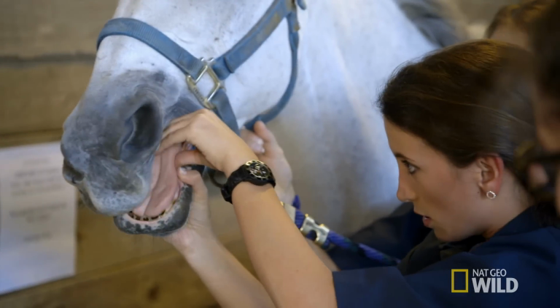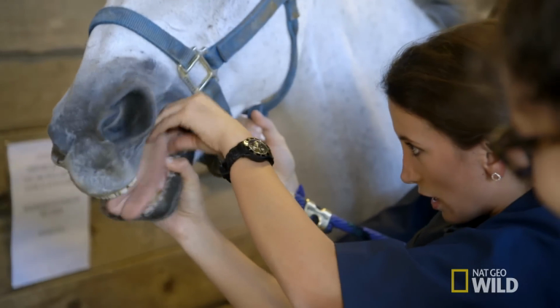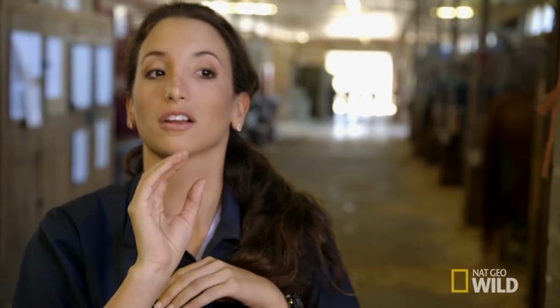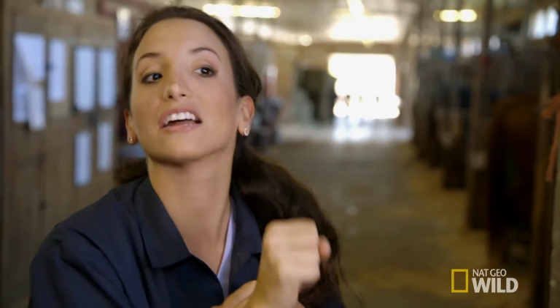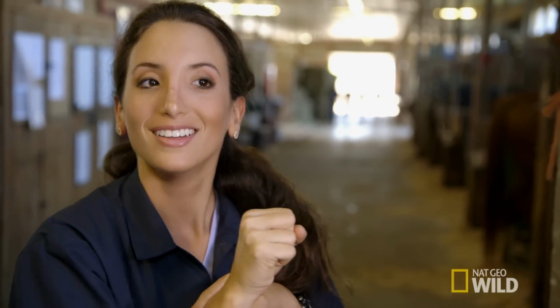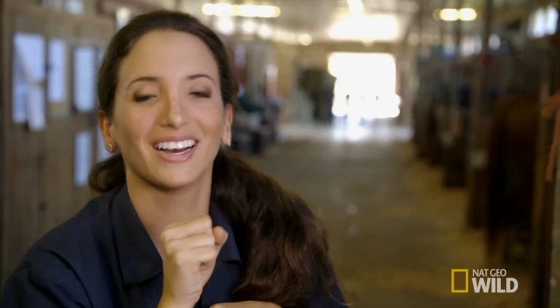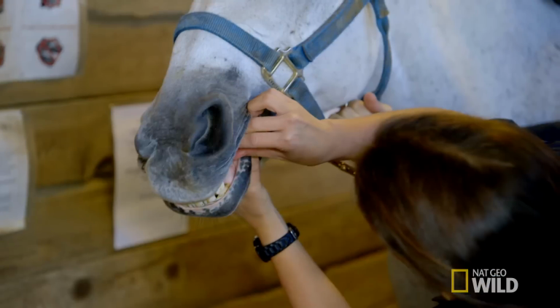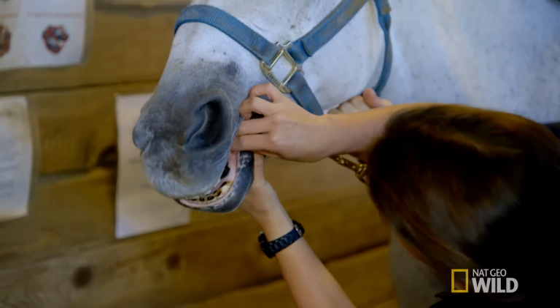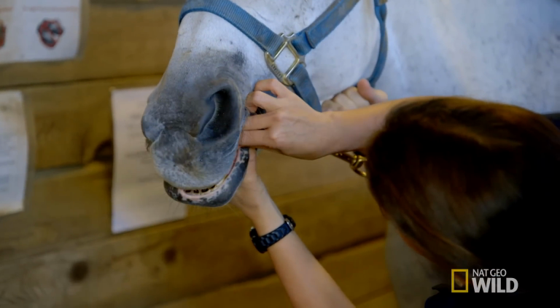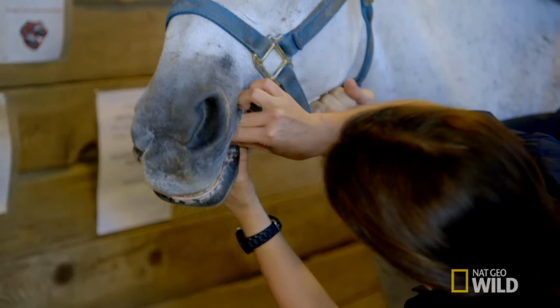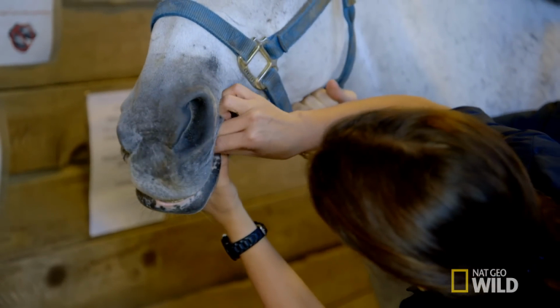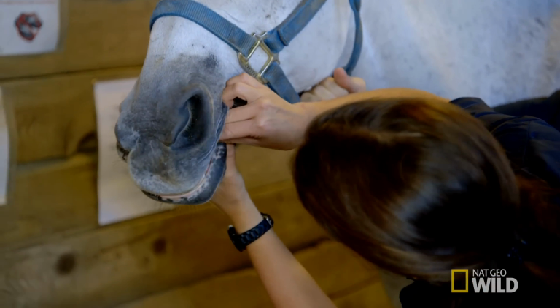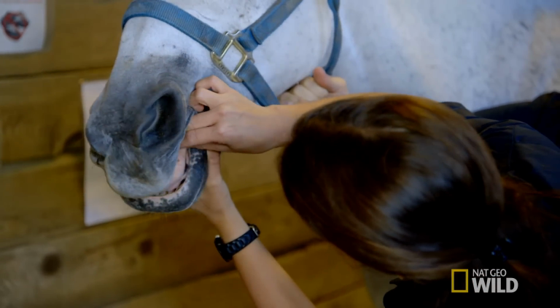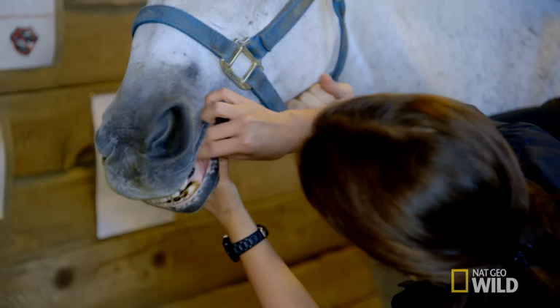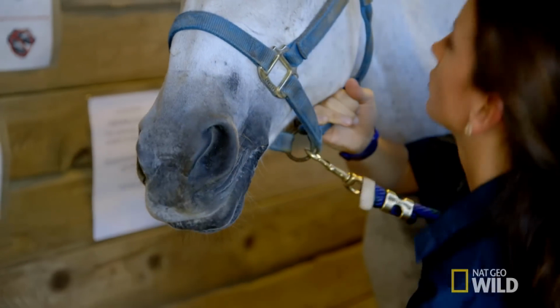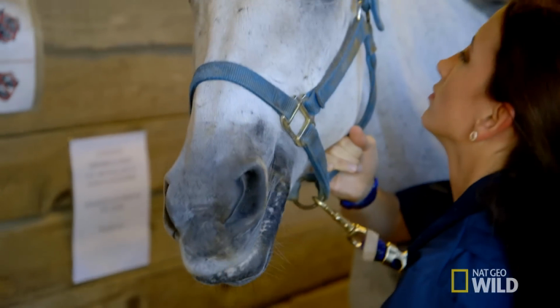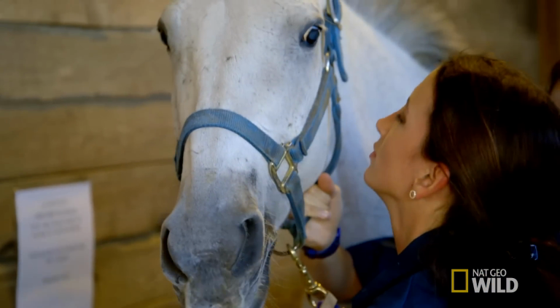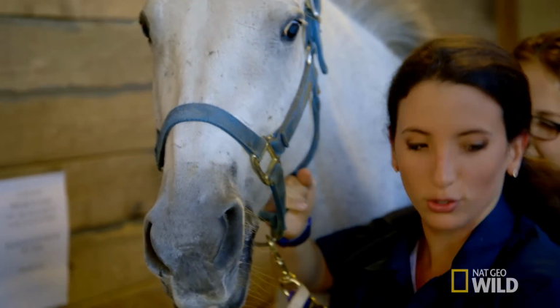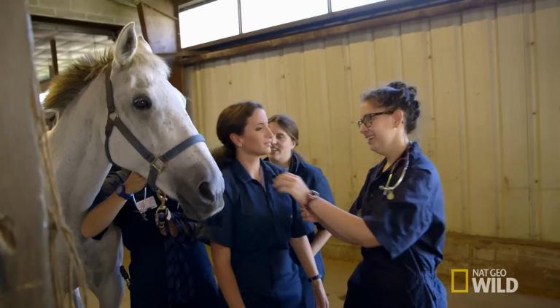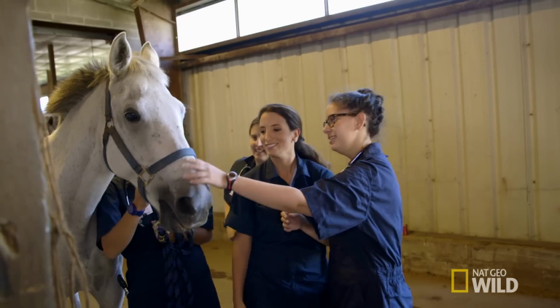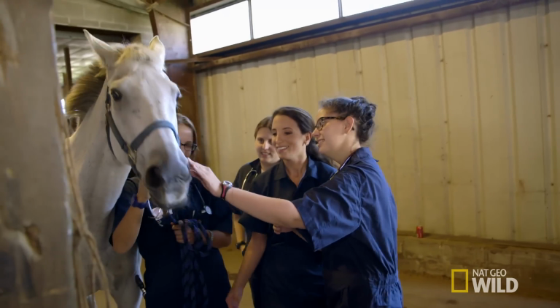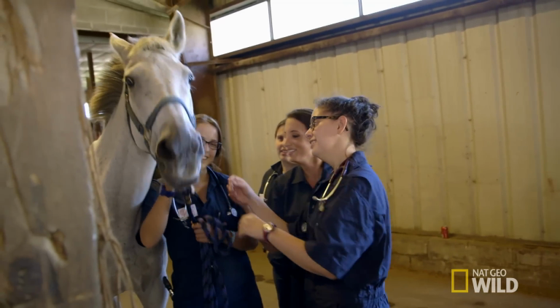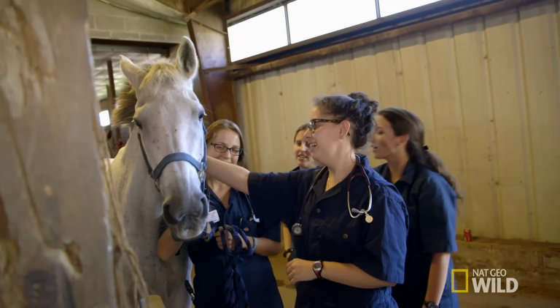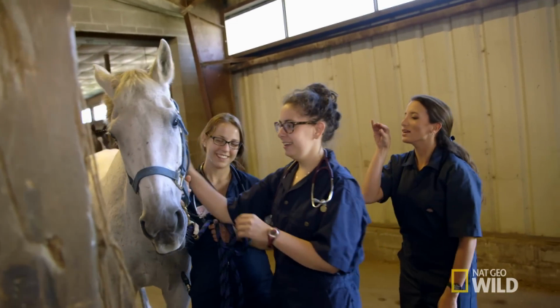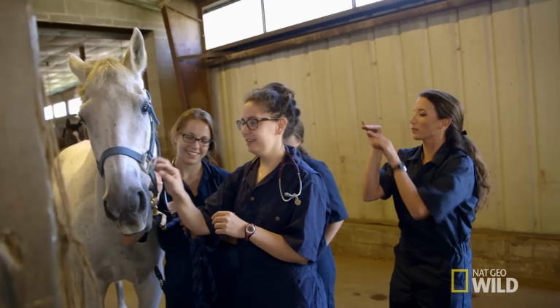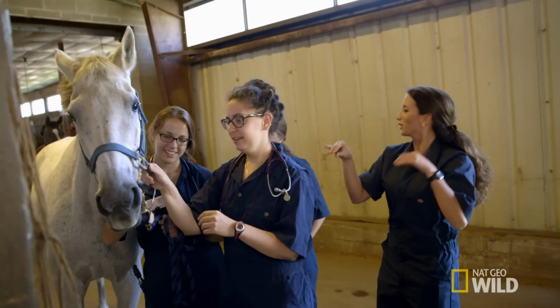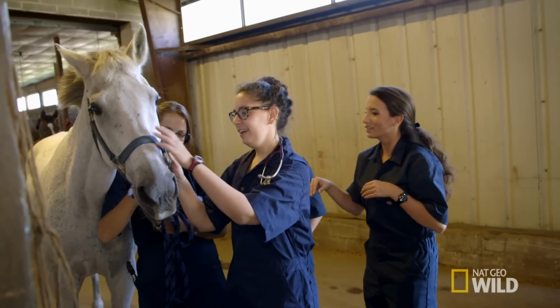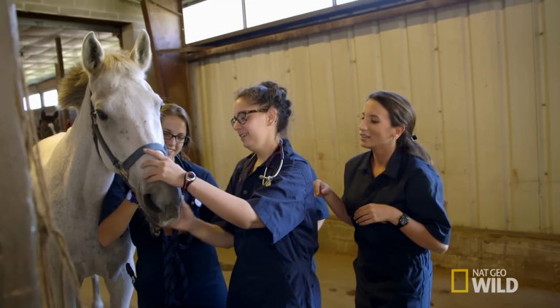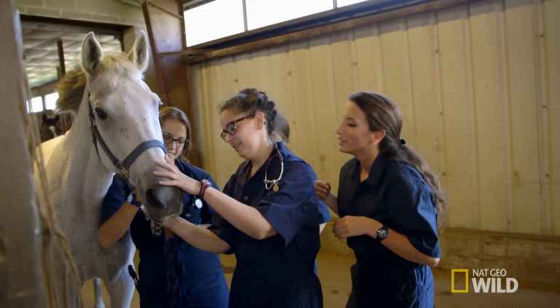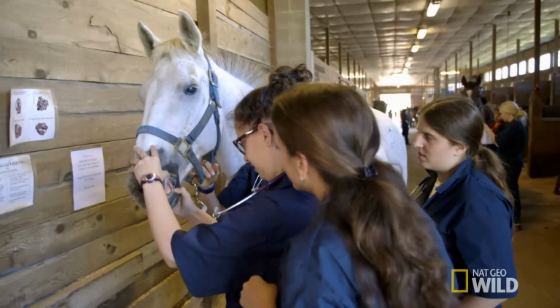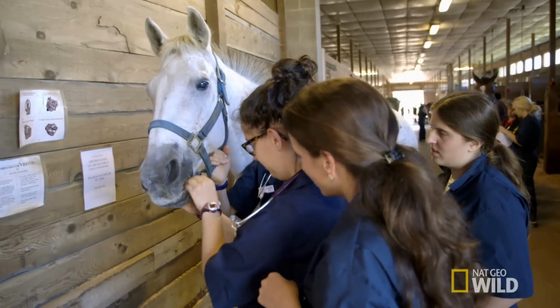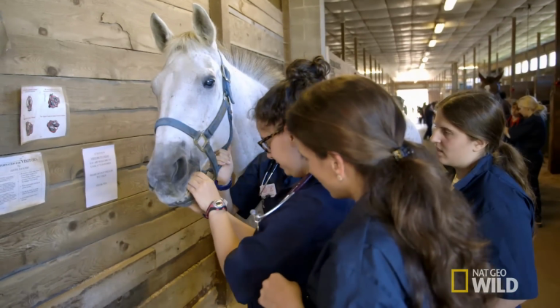The horse tongue was not easy to catch, because she'll just pull it out. Come on. Can I try? Of course. I'll grab it, and she'll just pull it out. All right. So this is your diastema.